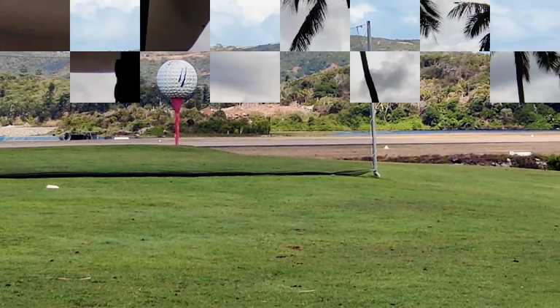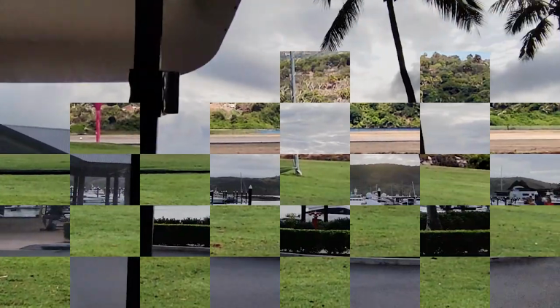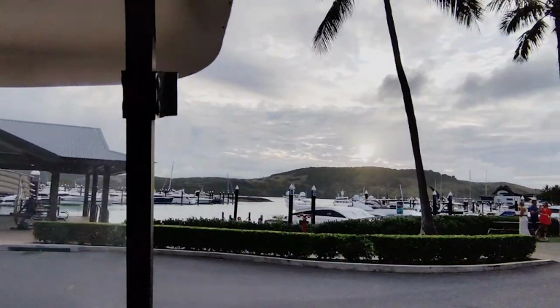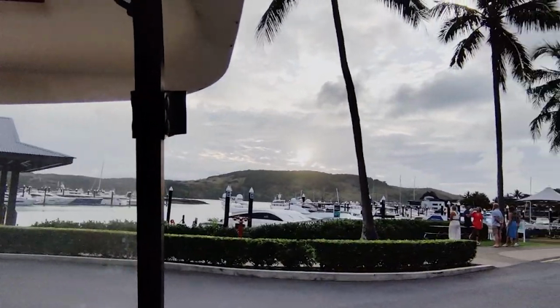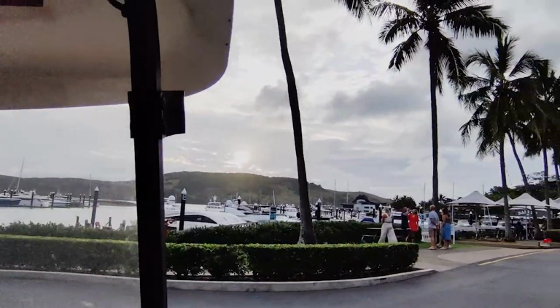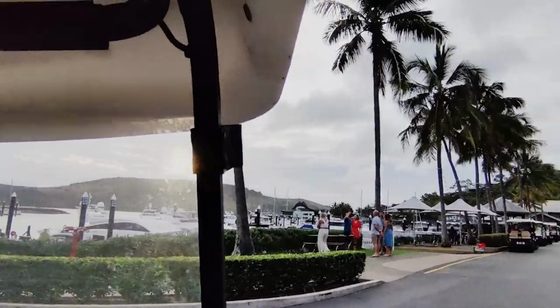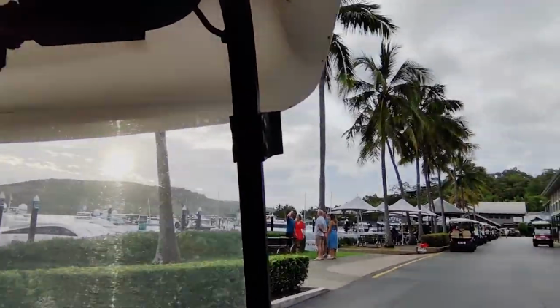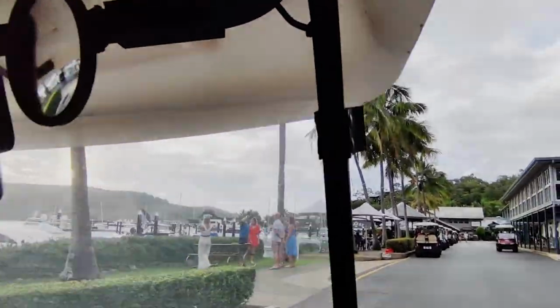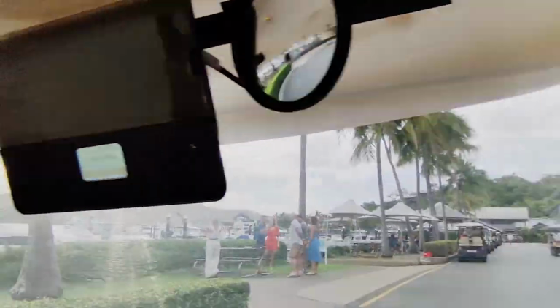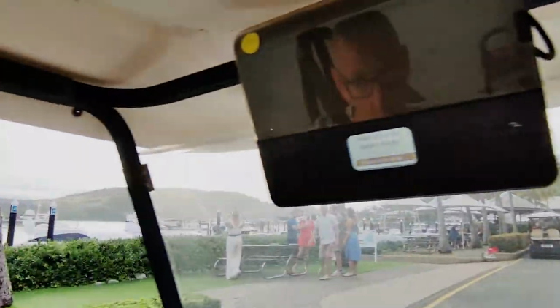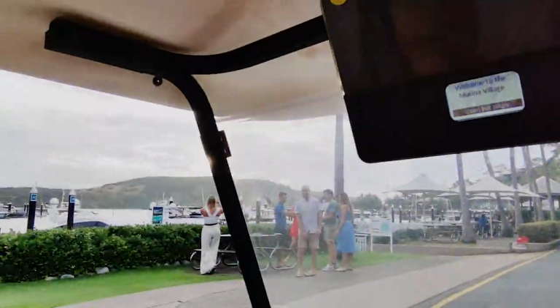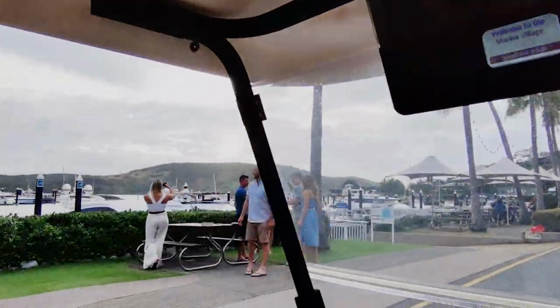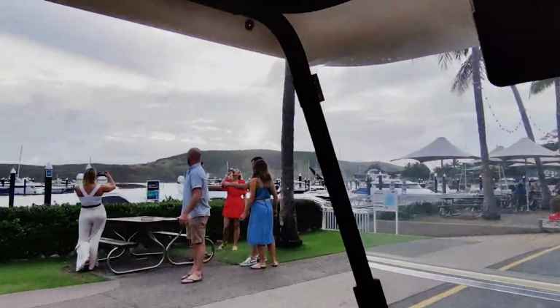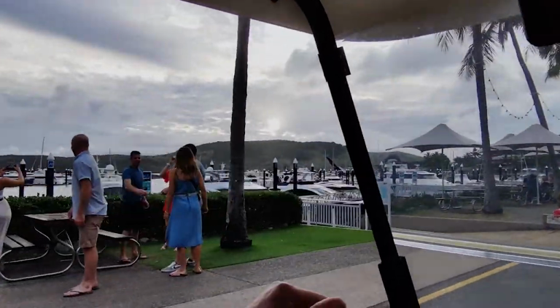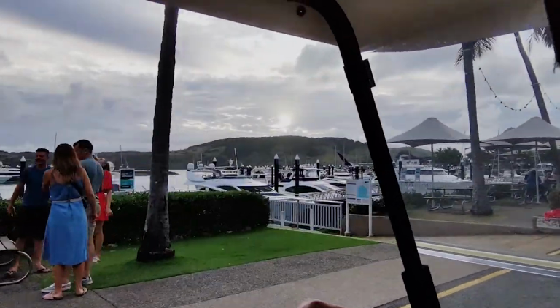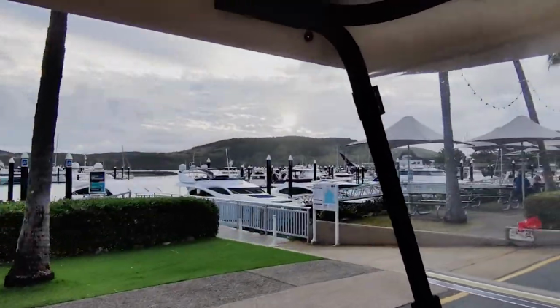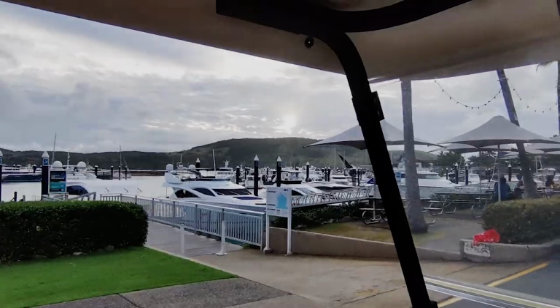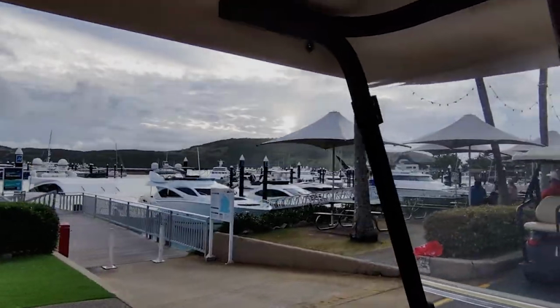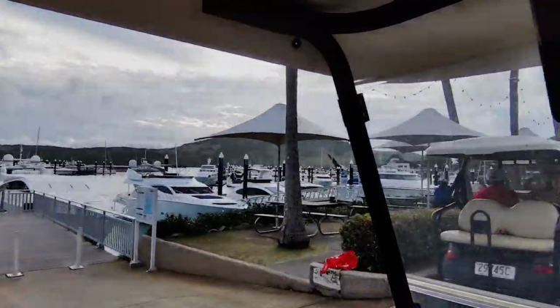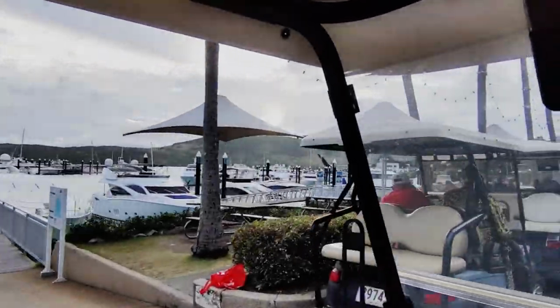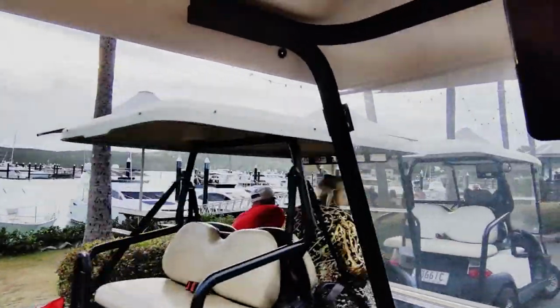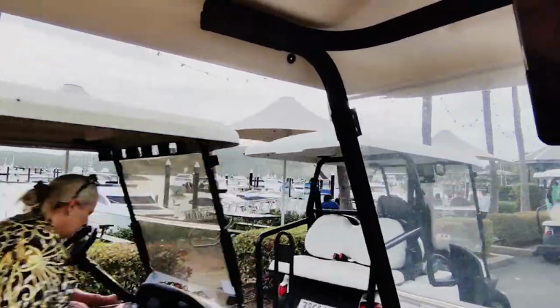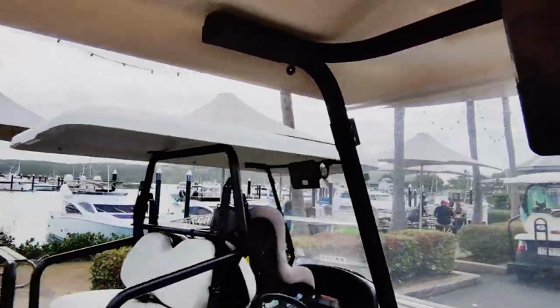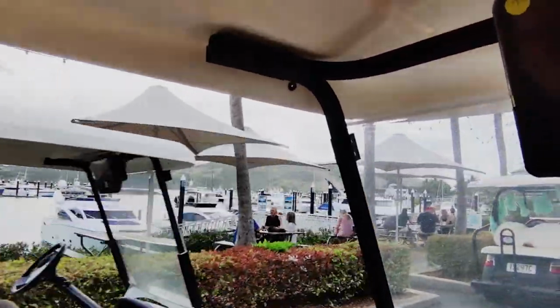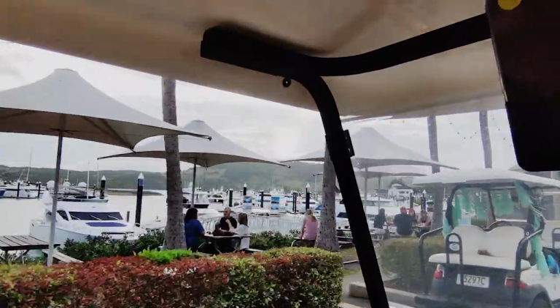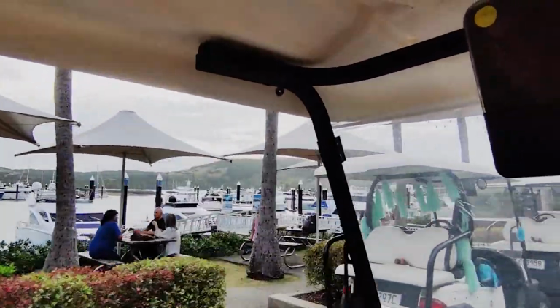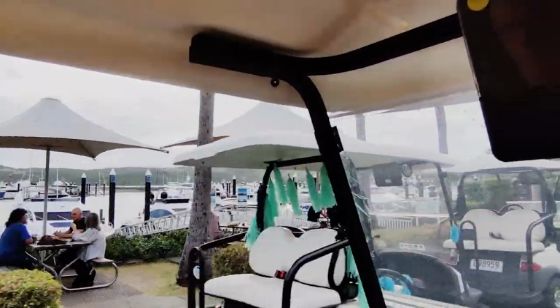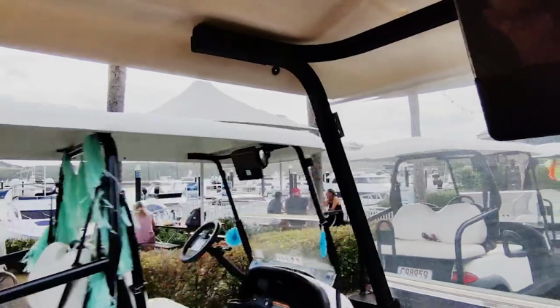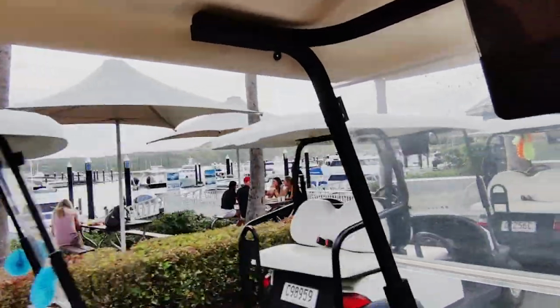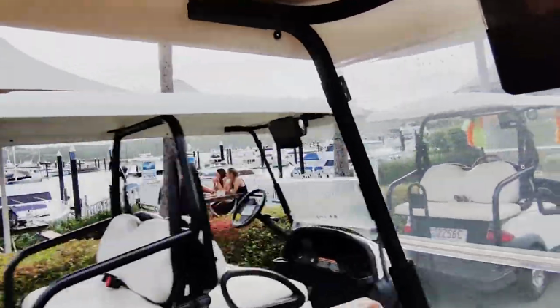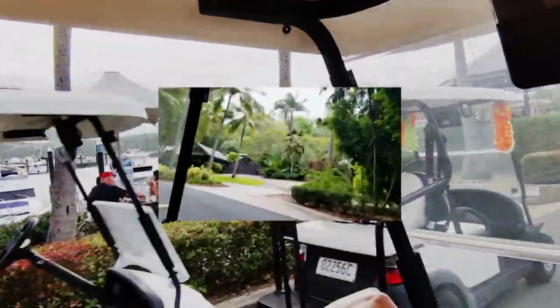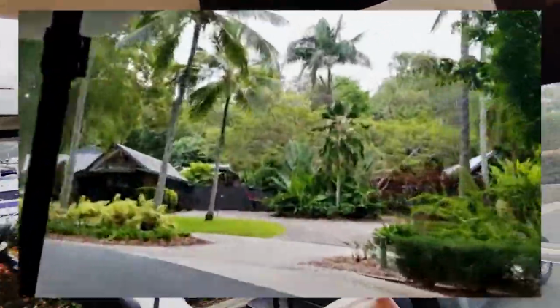The island is mostly car-free, and we found it really convenient to rent a golf buggy. It was expensive — about $100 a day at the time of this video. If you don't want to rent a buggy, there are free island shuttles that stop all over the island that you are welcome to use to get around.